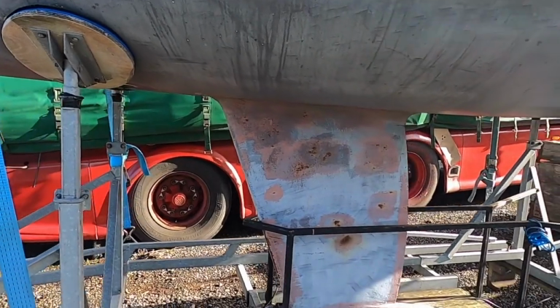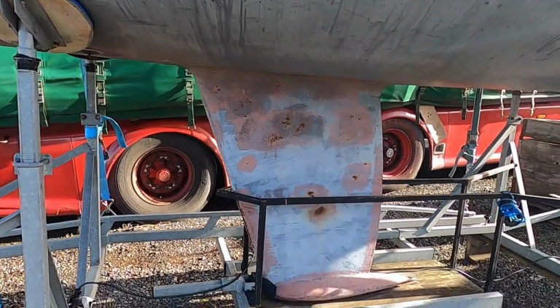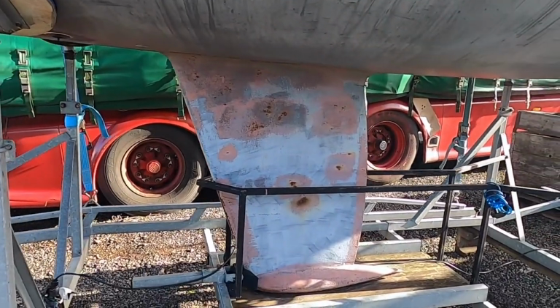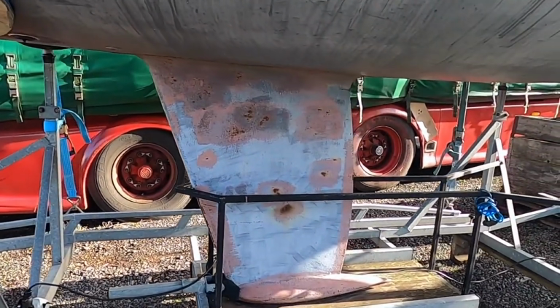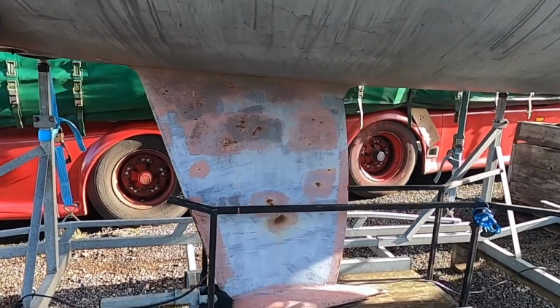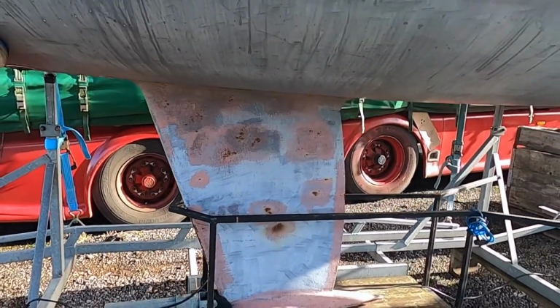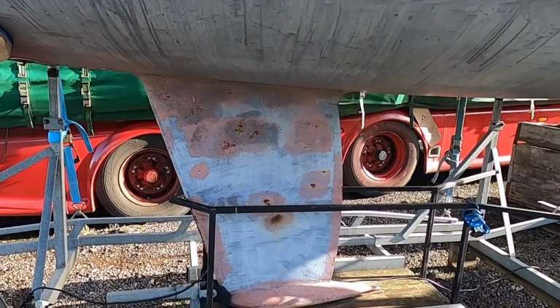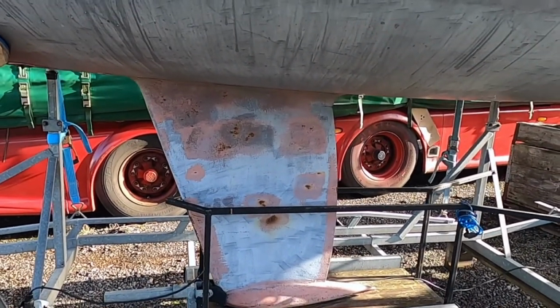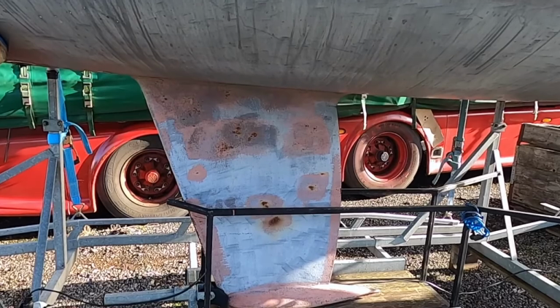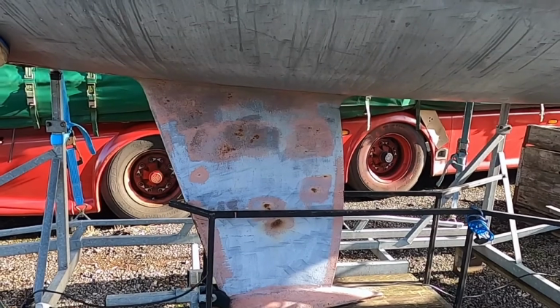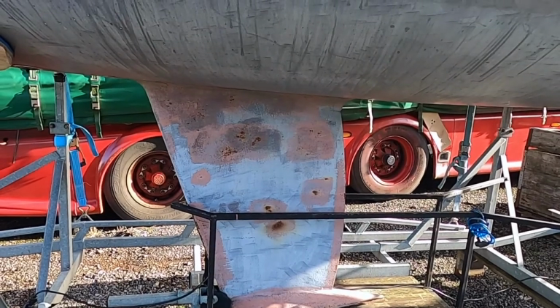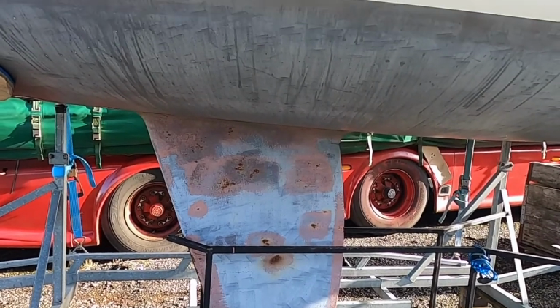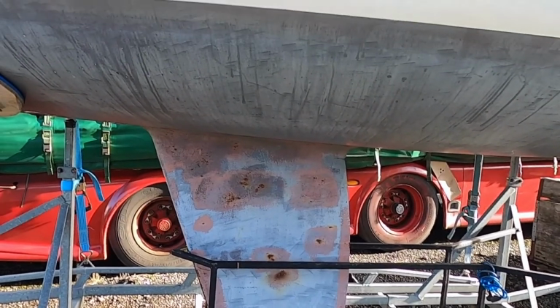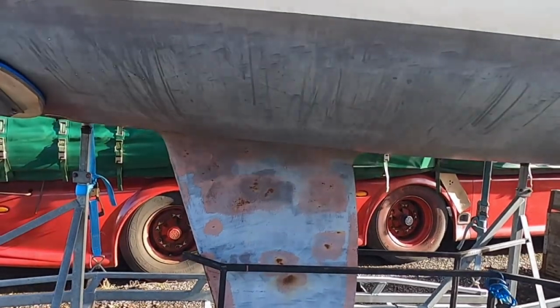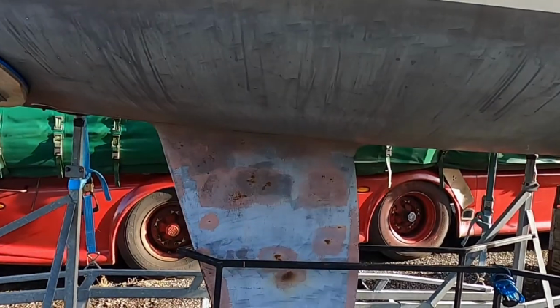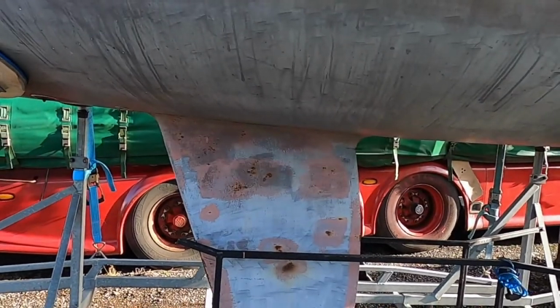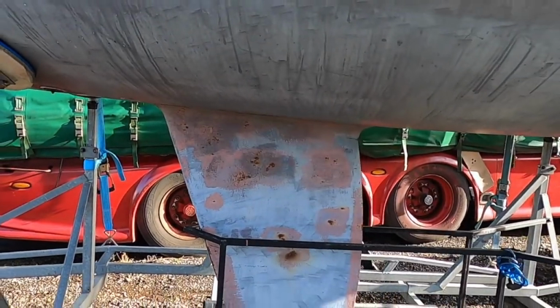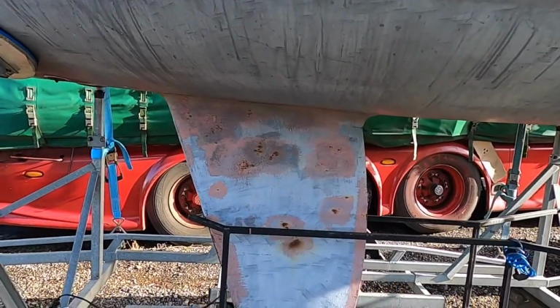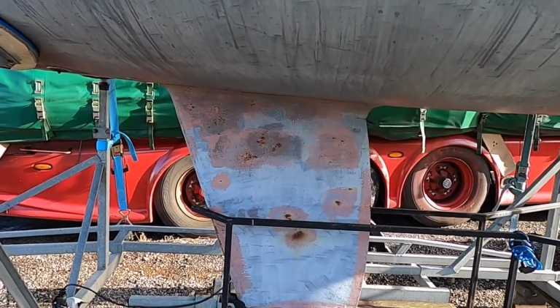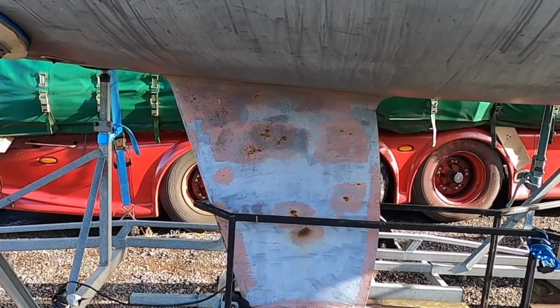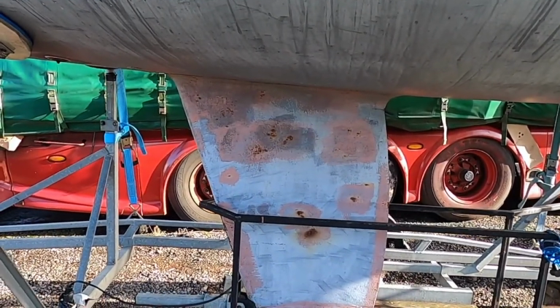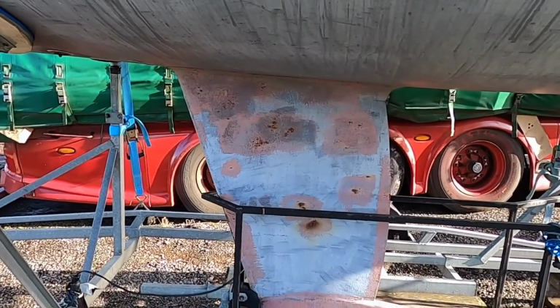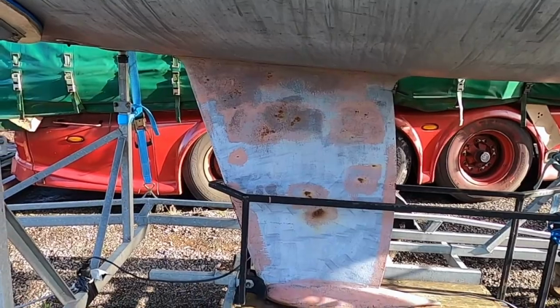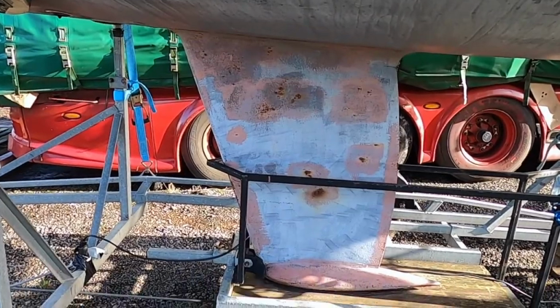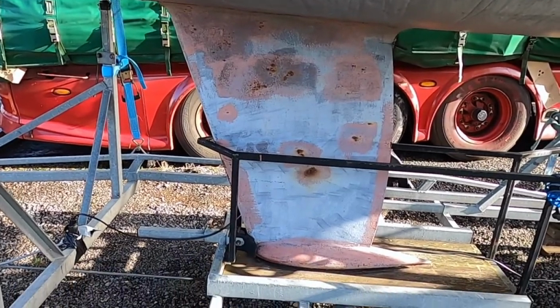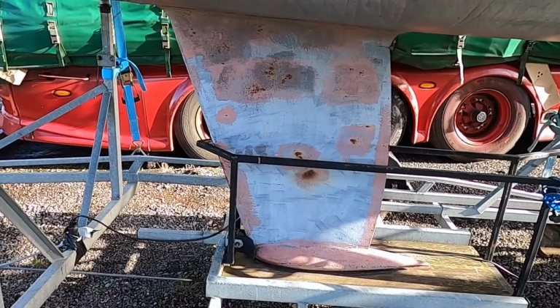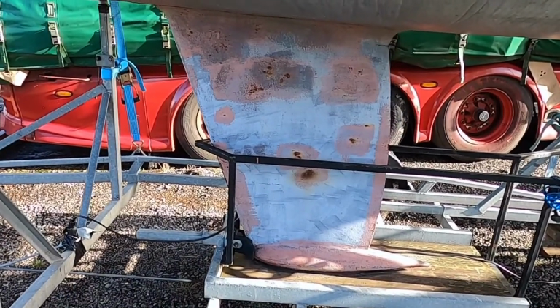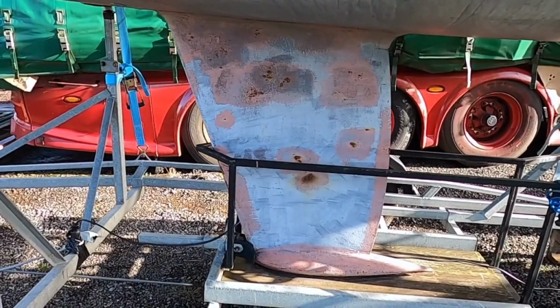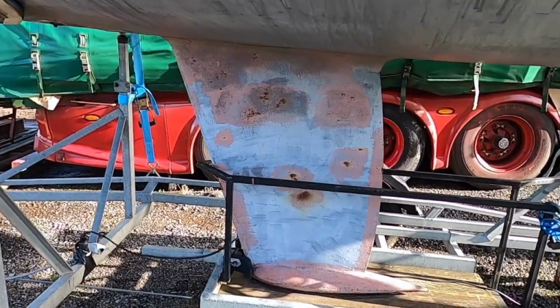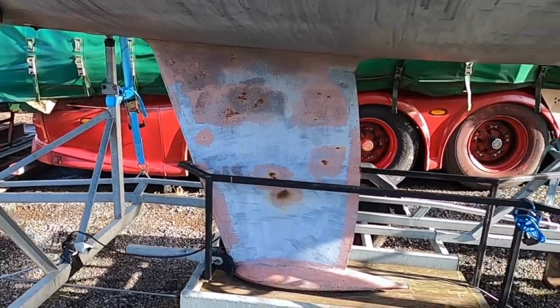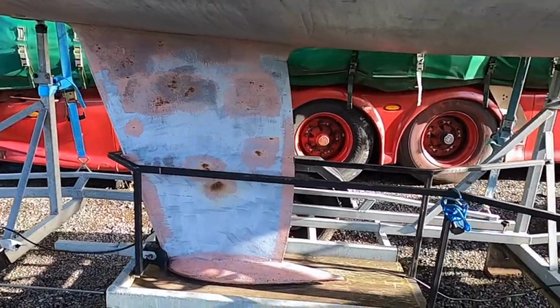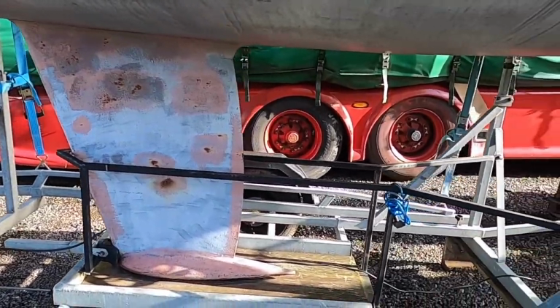There are a few rust spots on the hull, on the keel, but that's all okay.